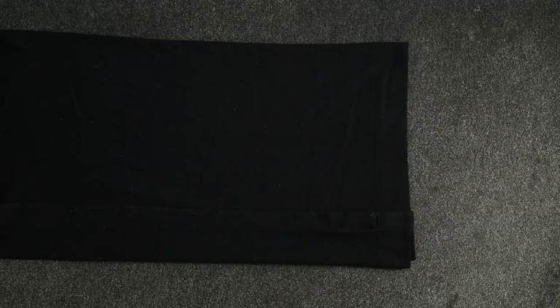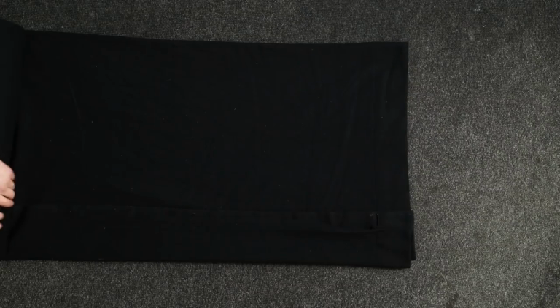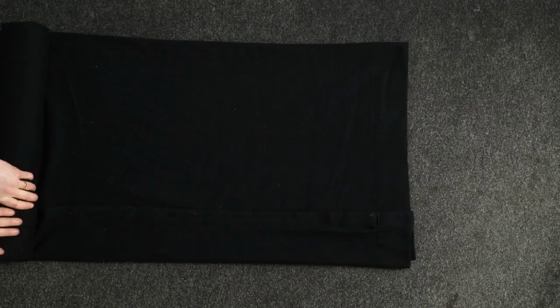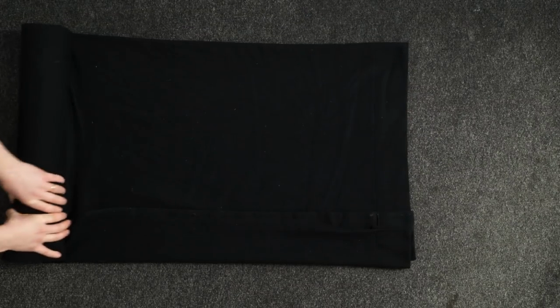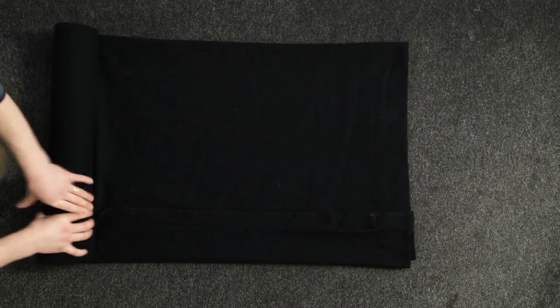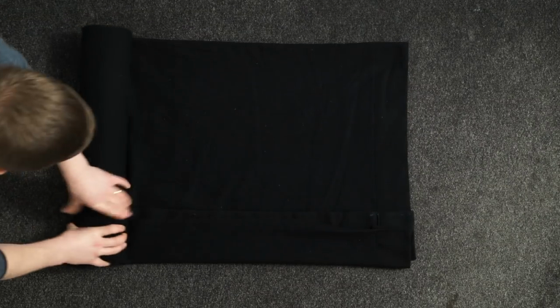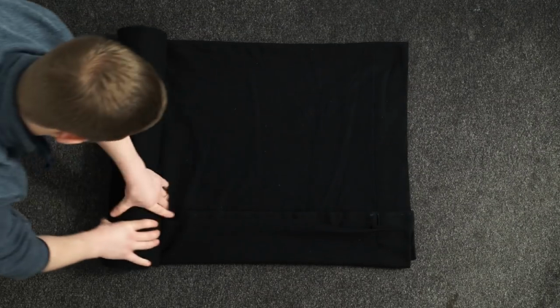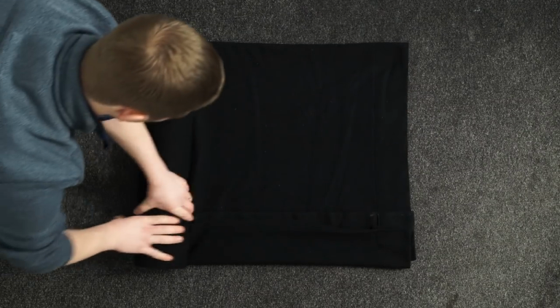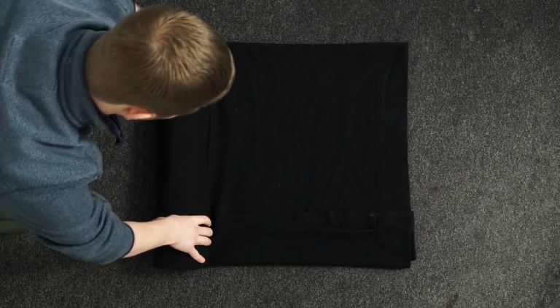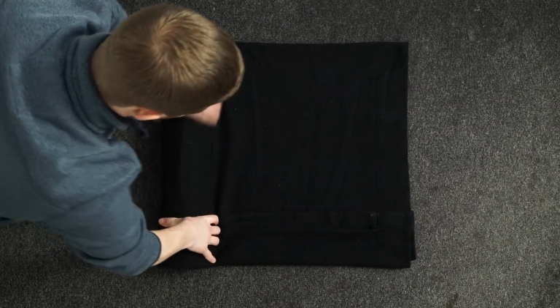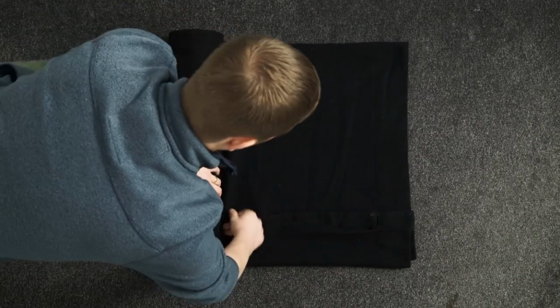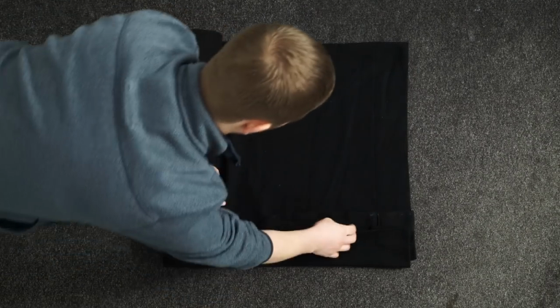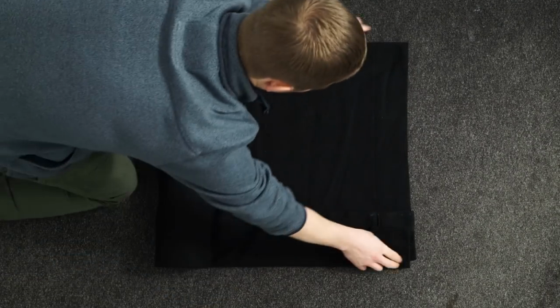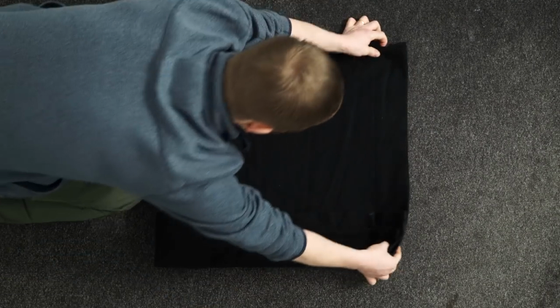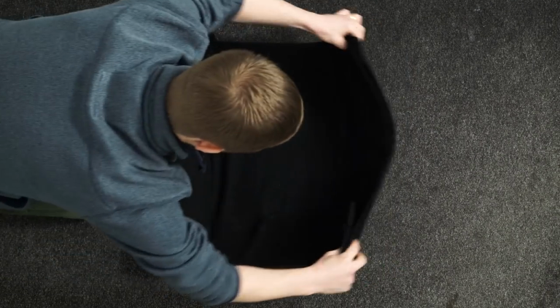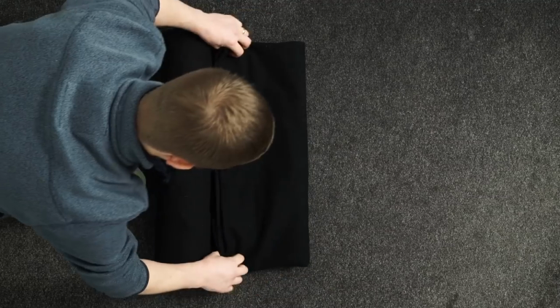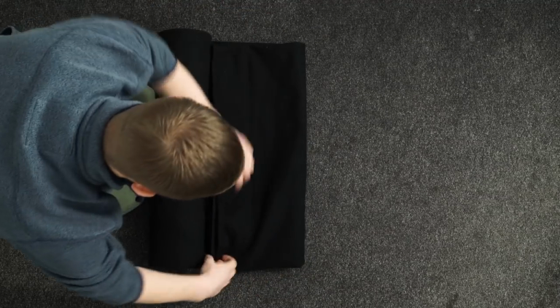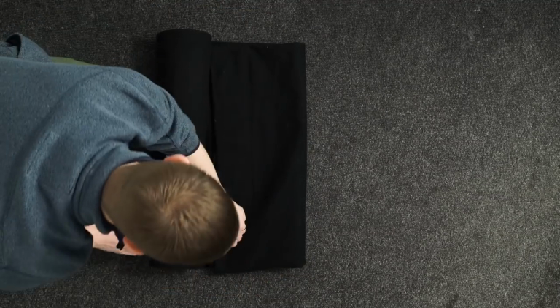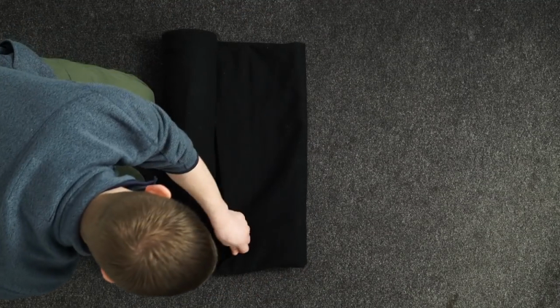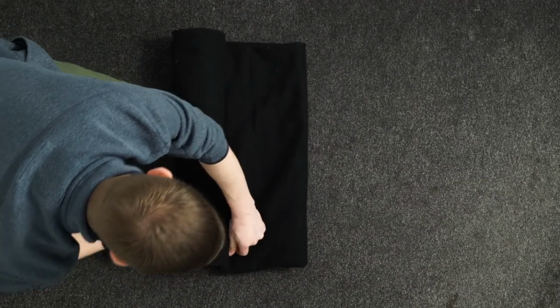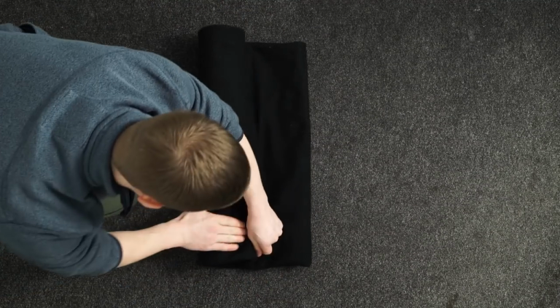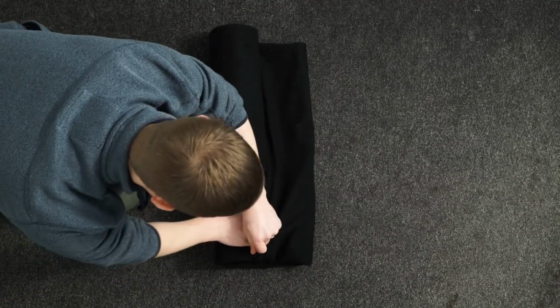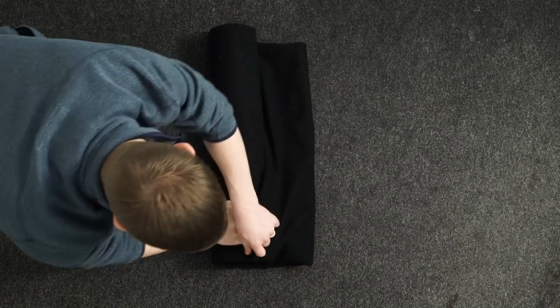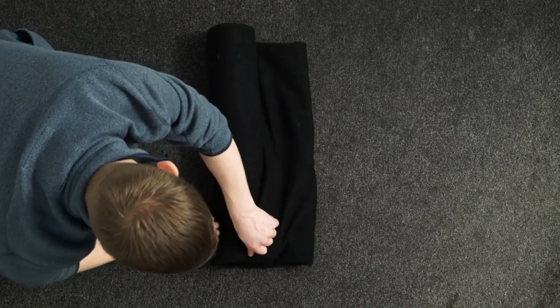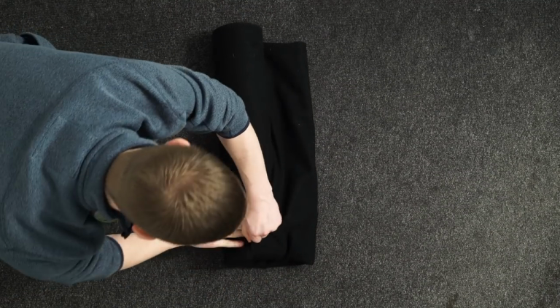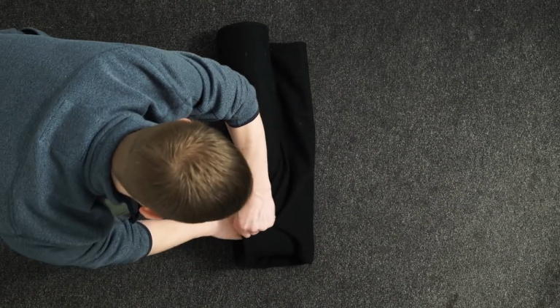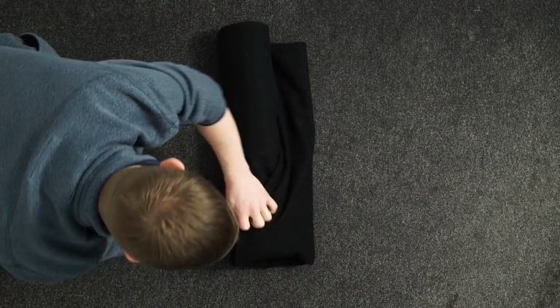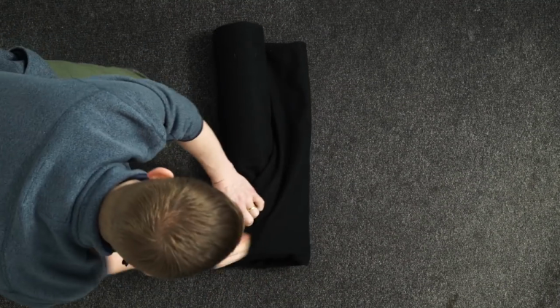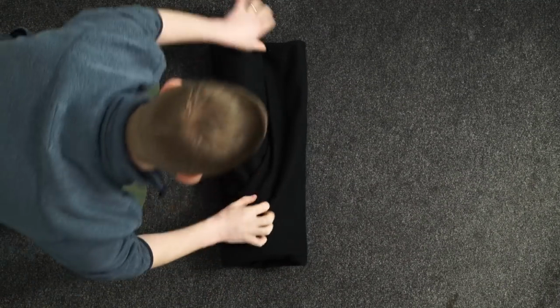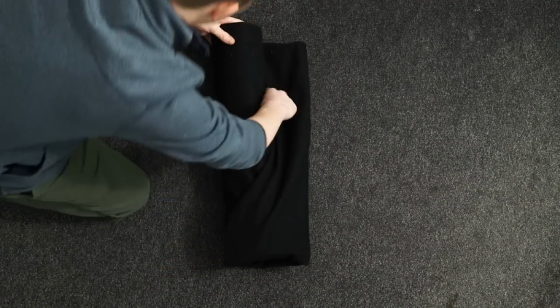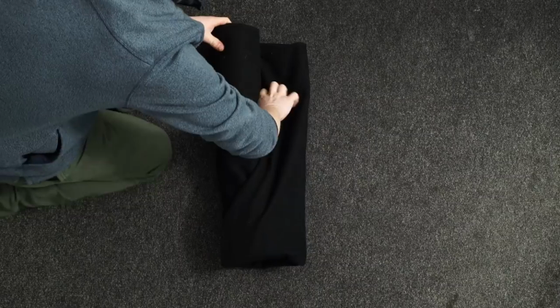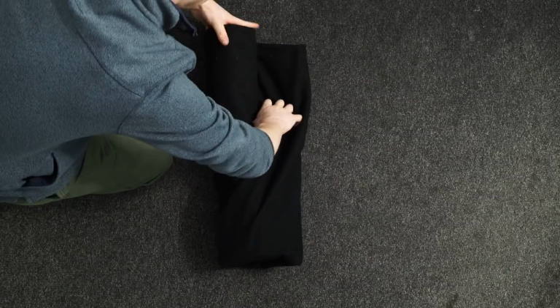When you get close to the end — again 60 centimeters or an arm's length — fold the end of the backdrop towards you in half, then tuck the rolled end into the pocket that you've created. Start with the thicker side first, it'll make it easier to tuck it all in.